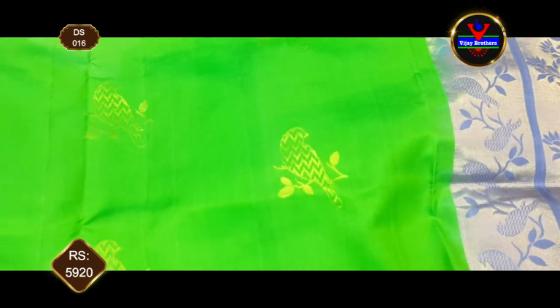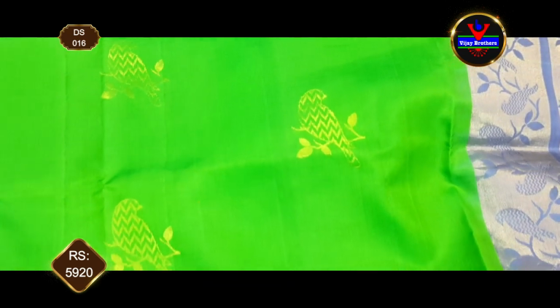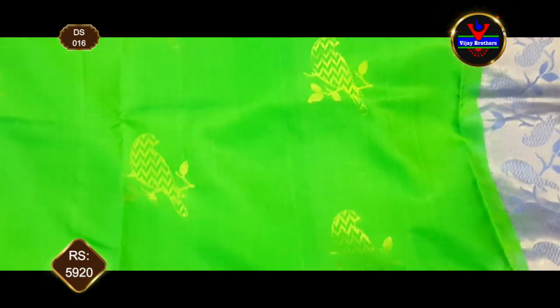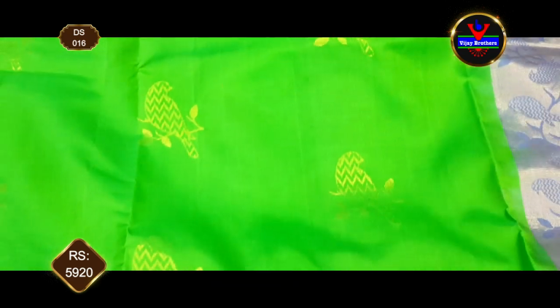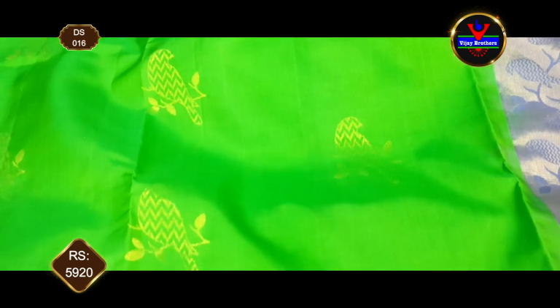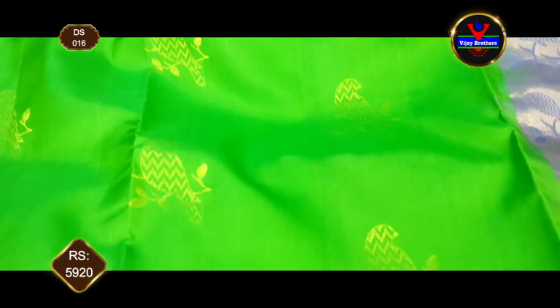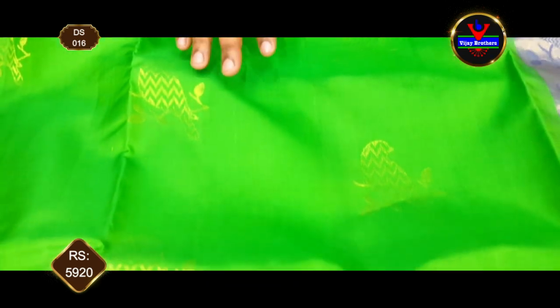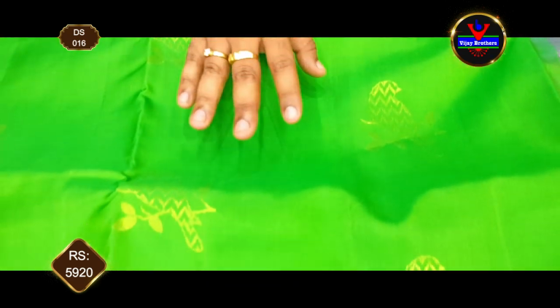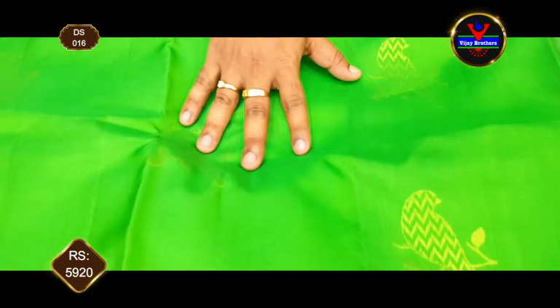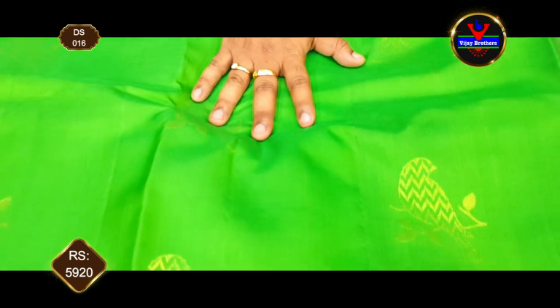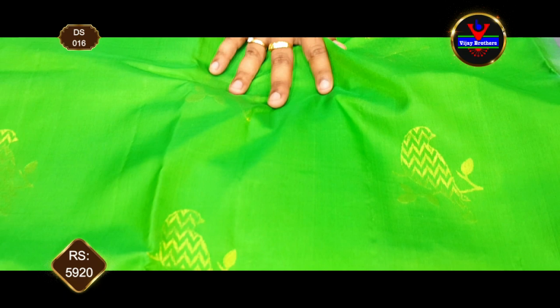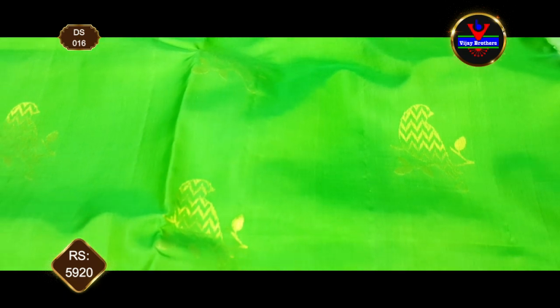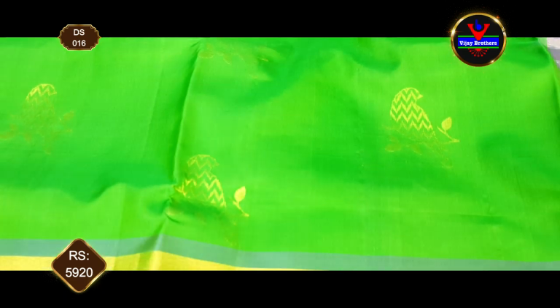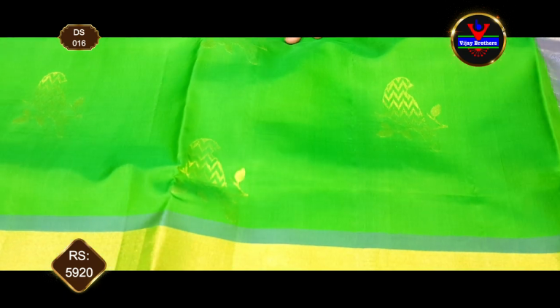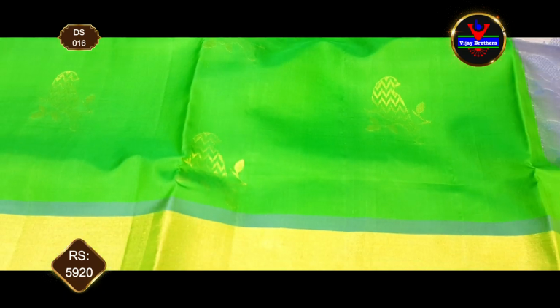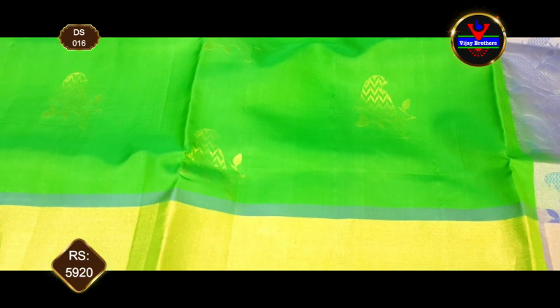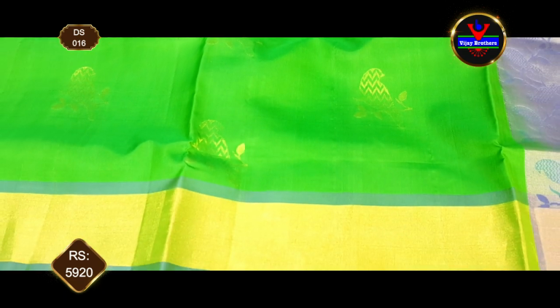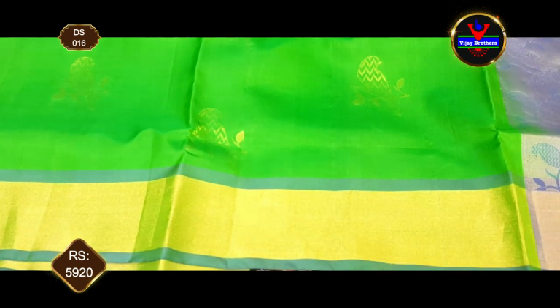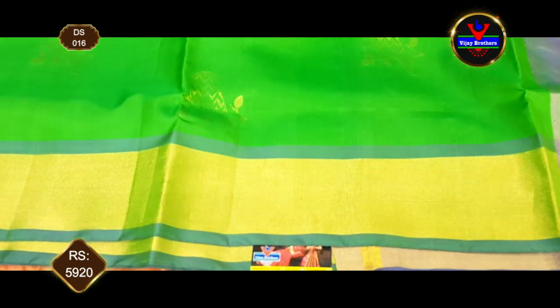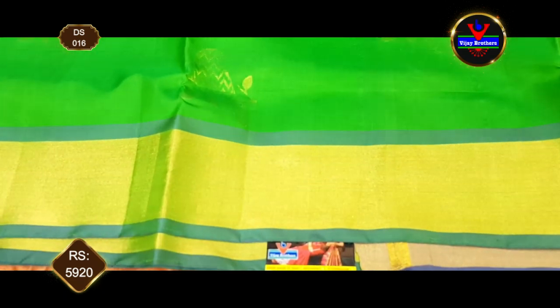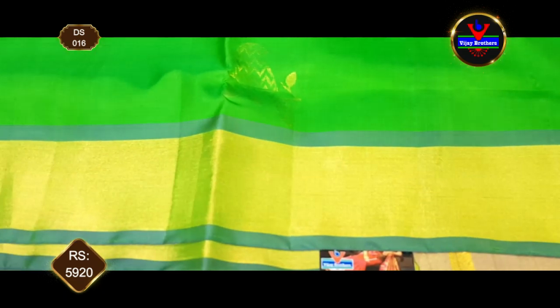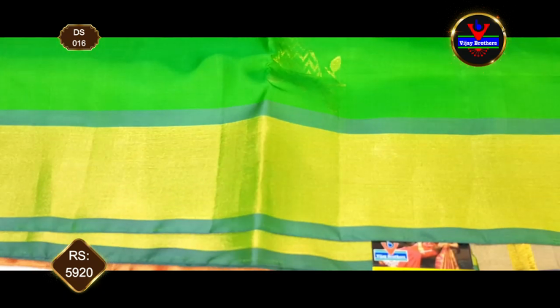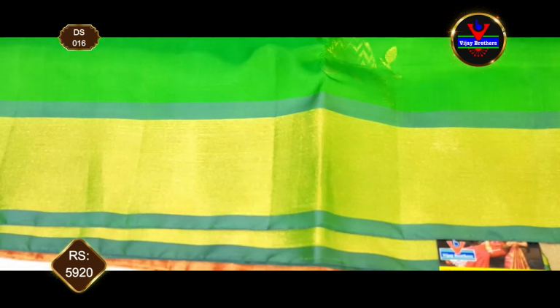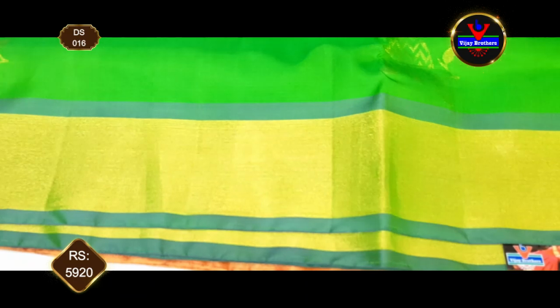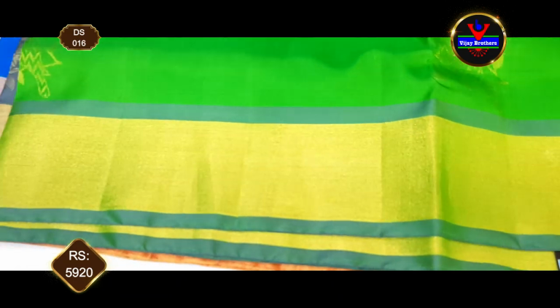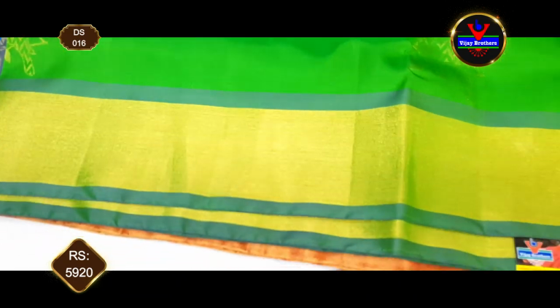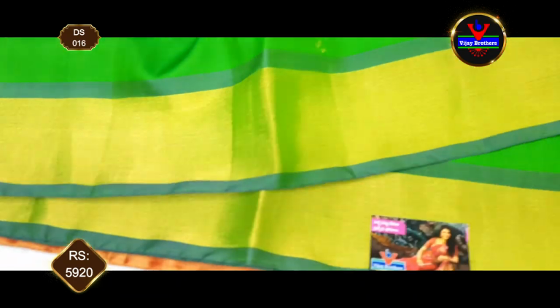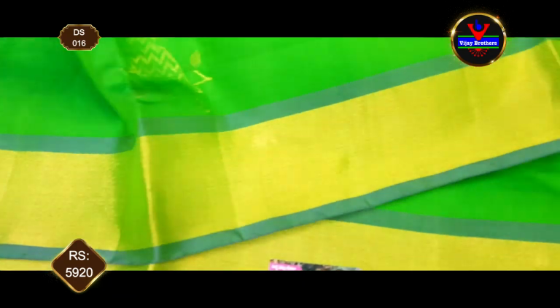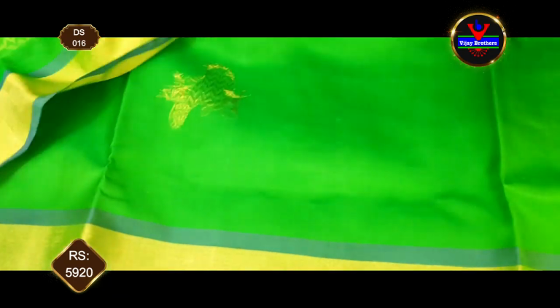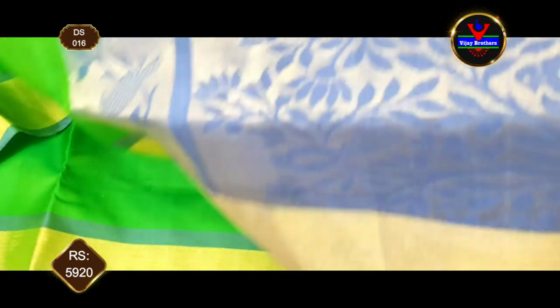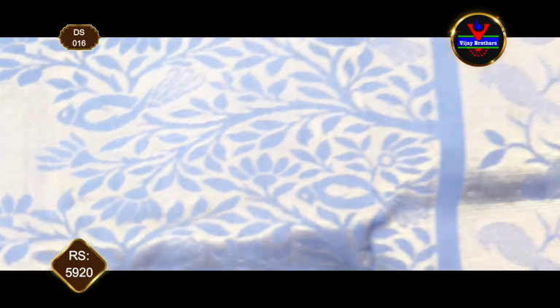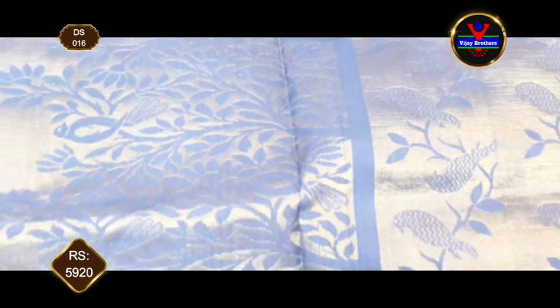We have a 3-inch zari. The fabric is very soft and very pure material. We have a hash color combination.